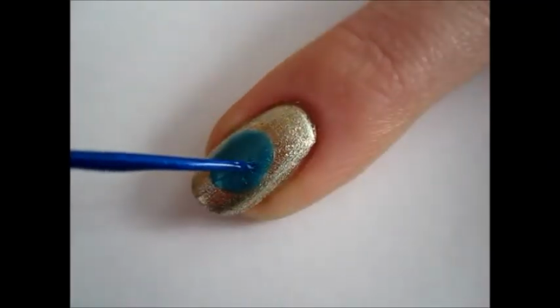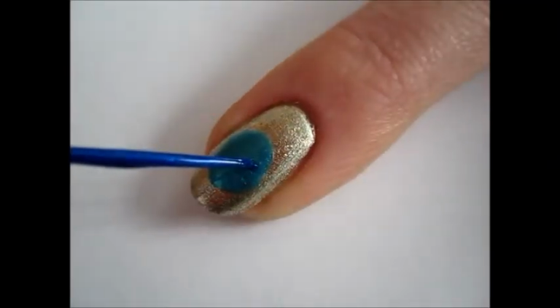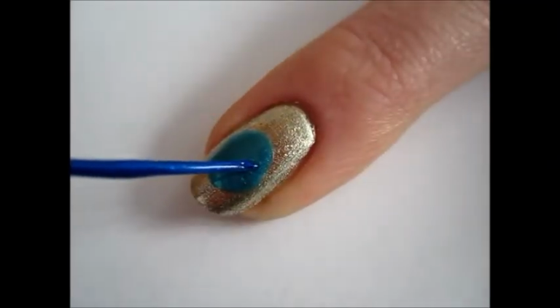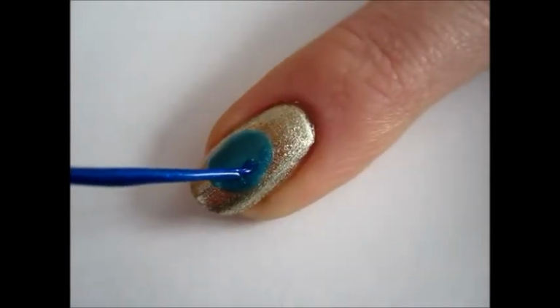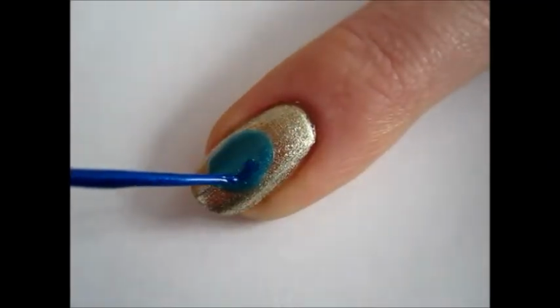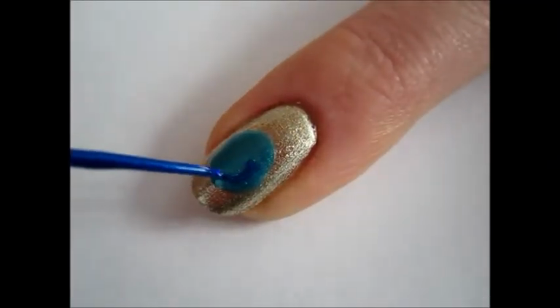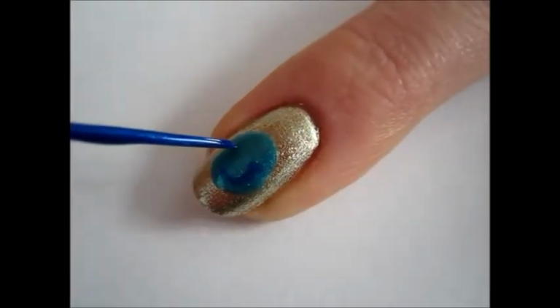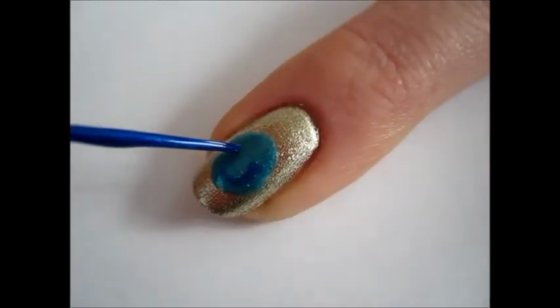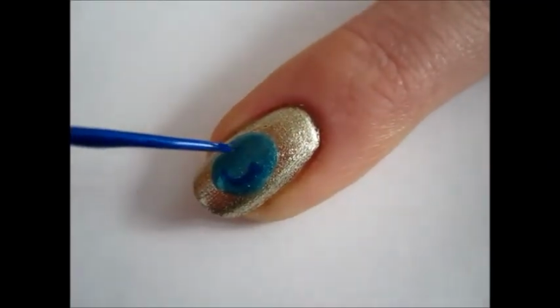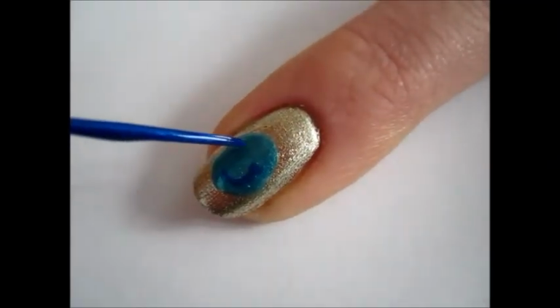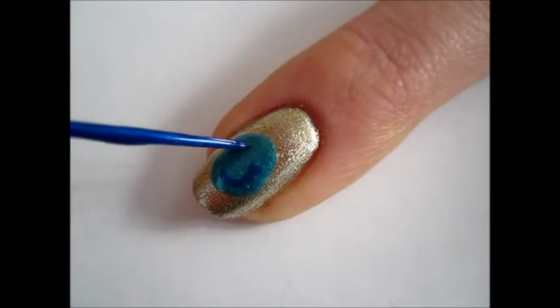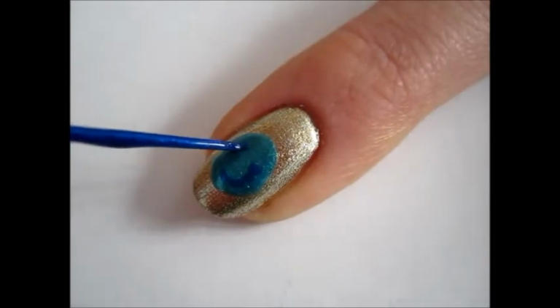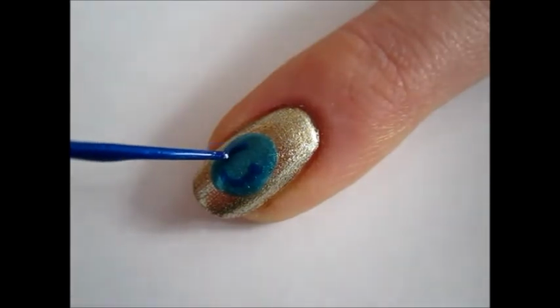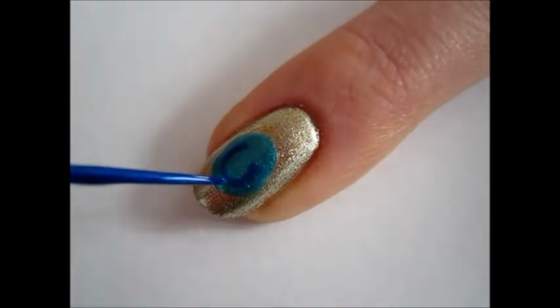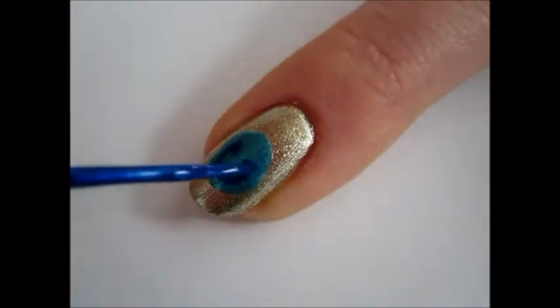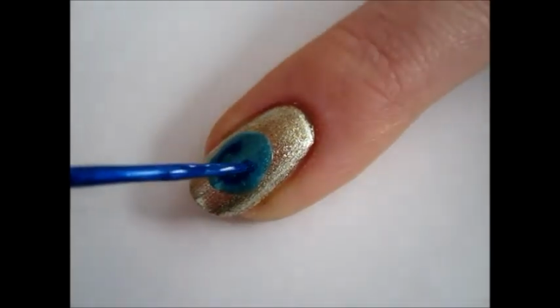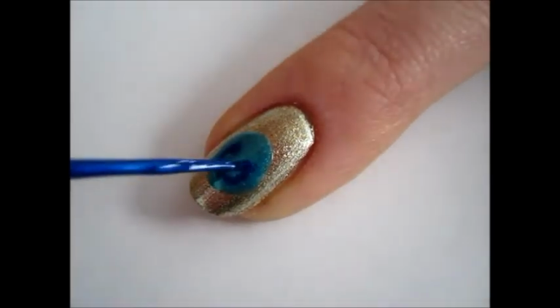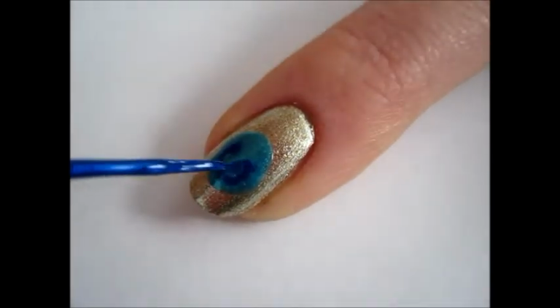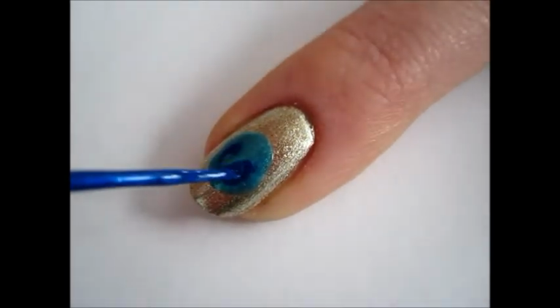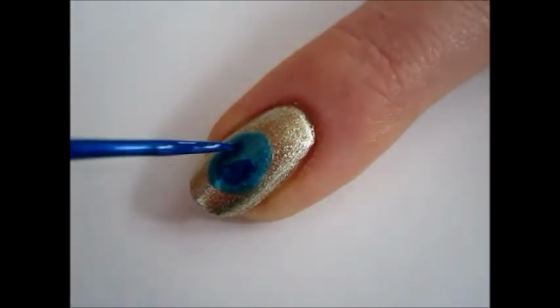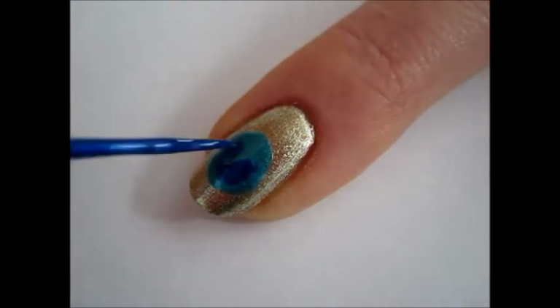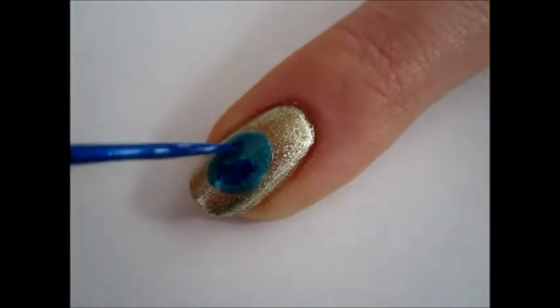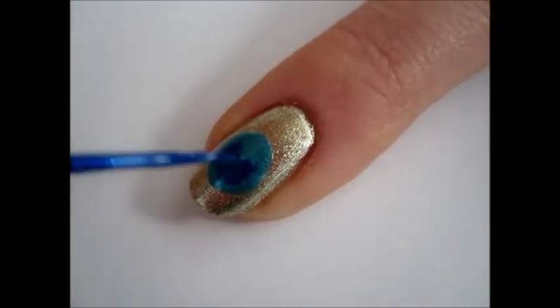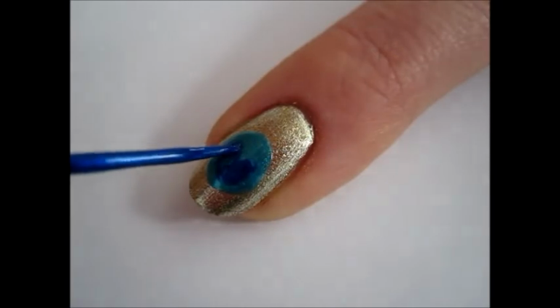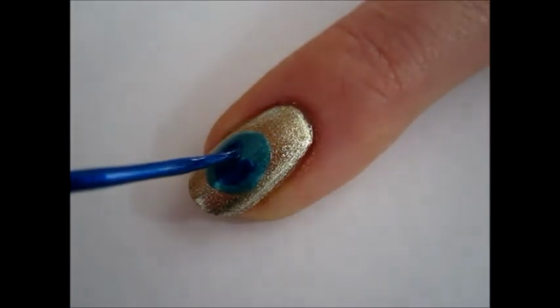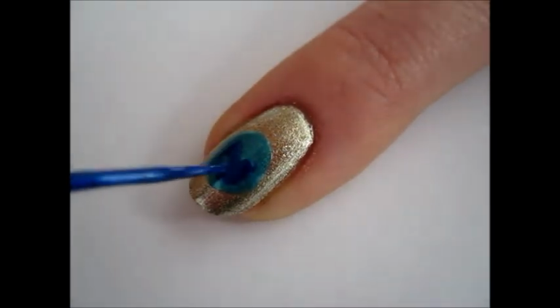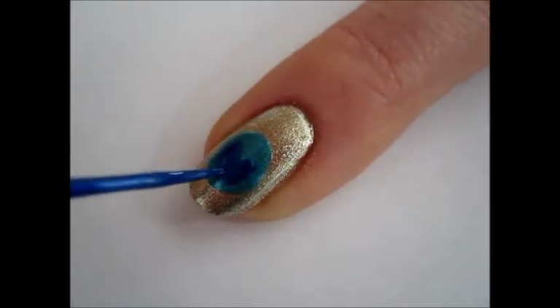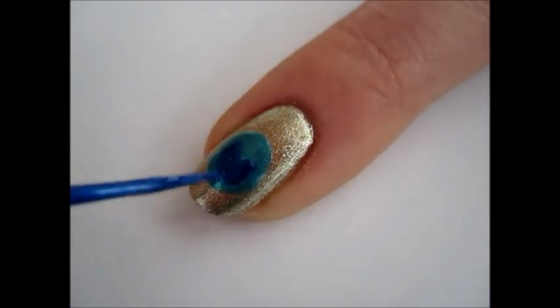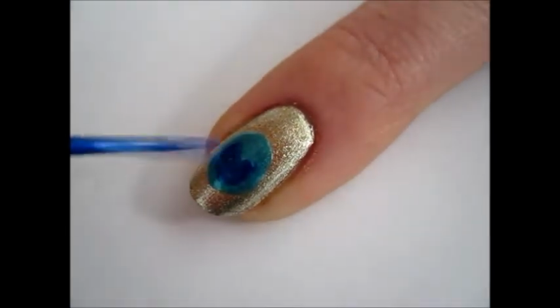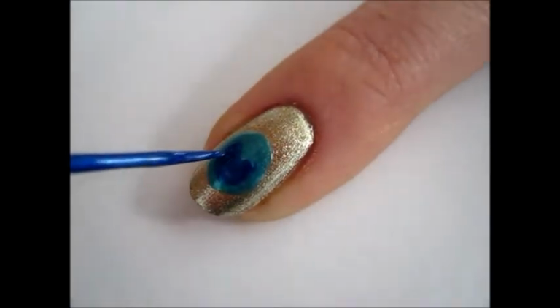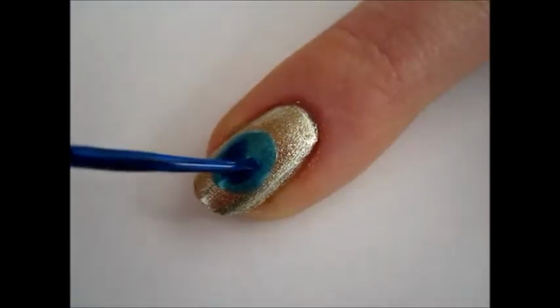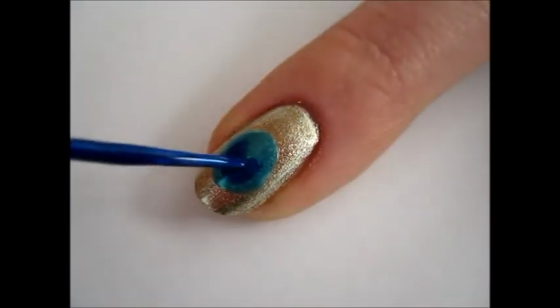Next, take a blue metallic striper and draw a round heart-looking shape inside of the turquoise circle. Start with the curved open line following the outline of the circle, then close it in the shape of the heart.